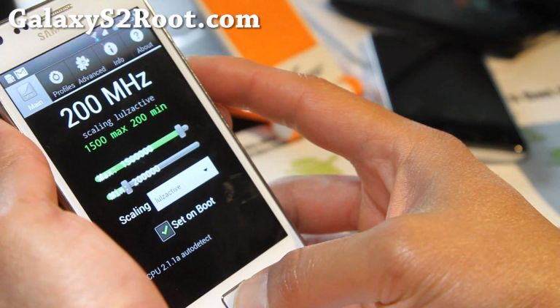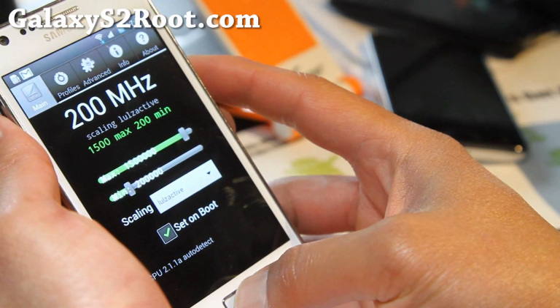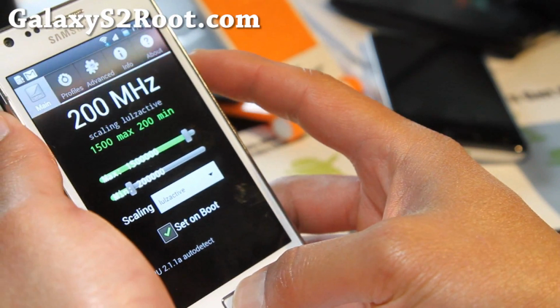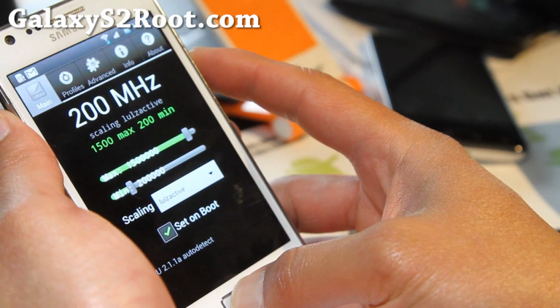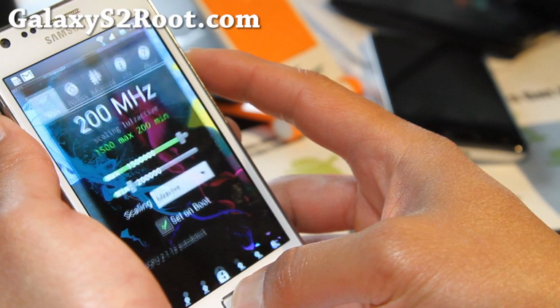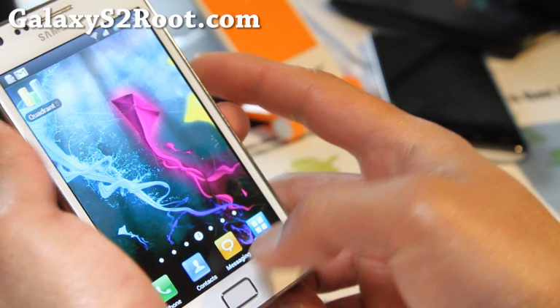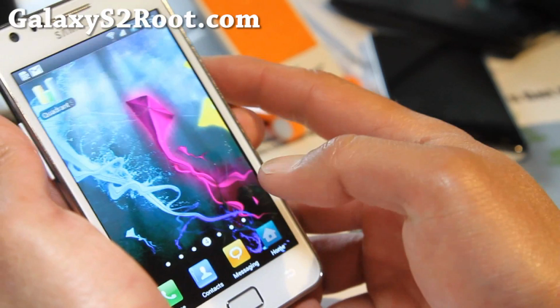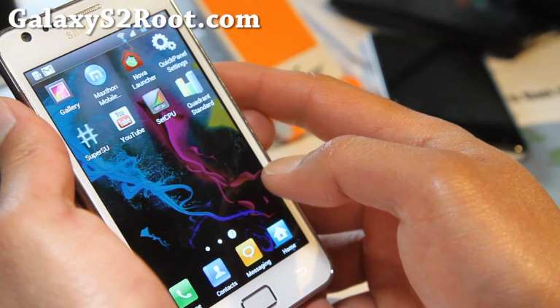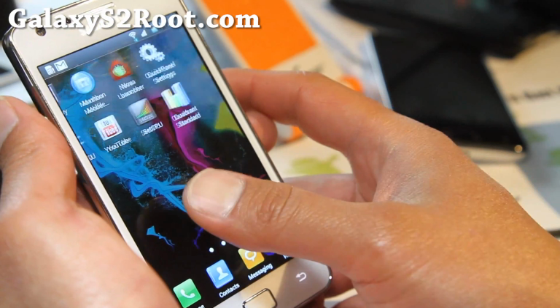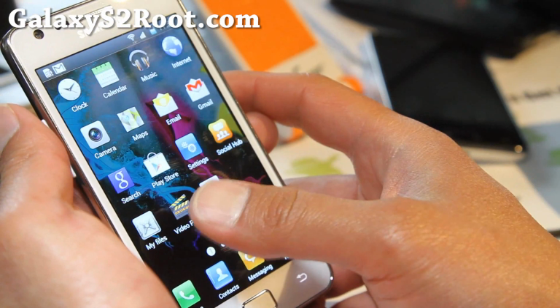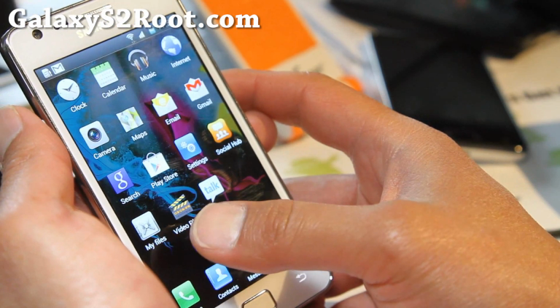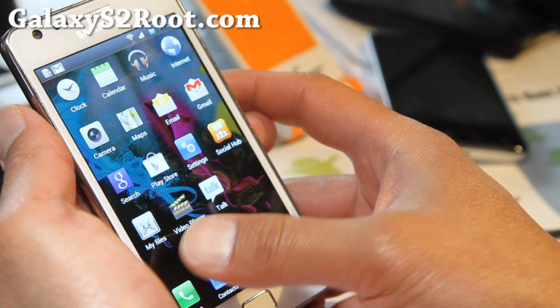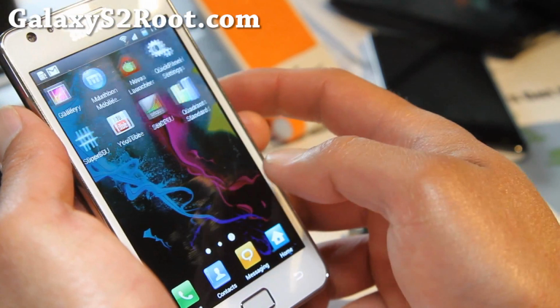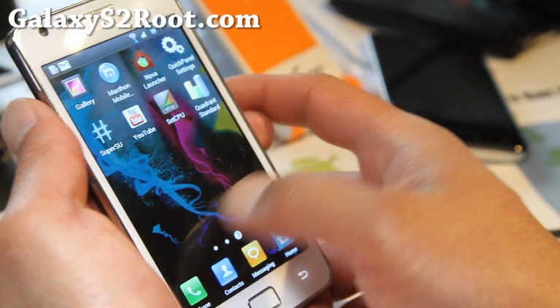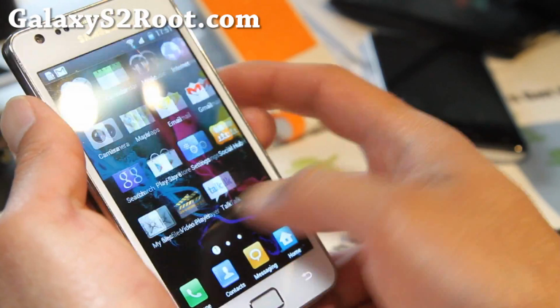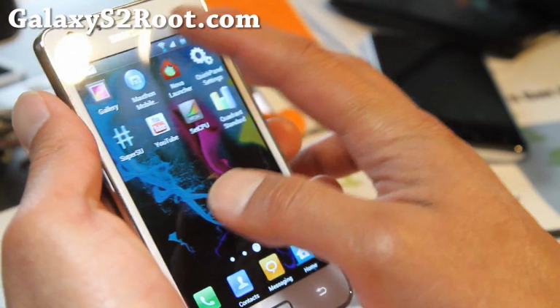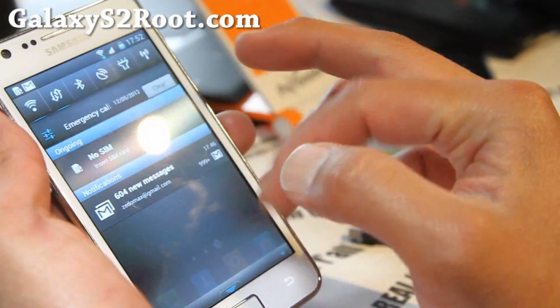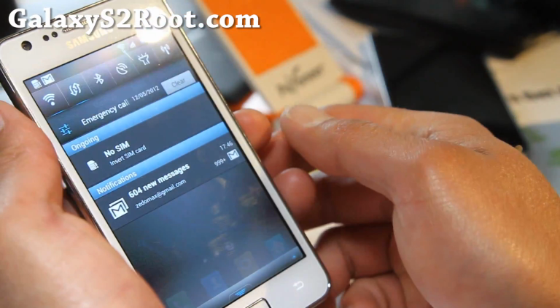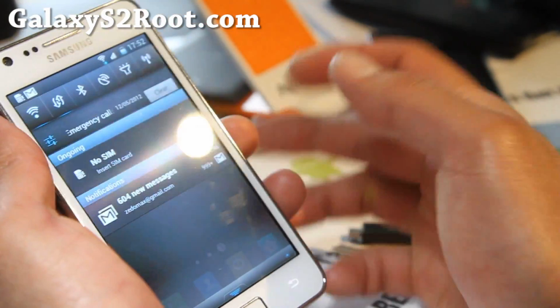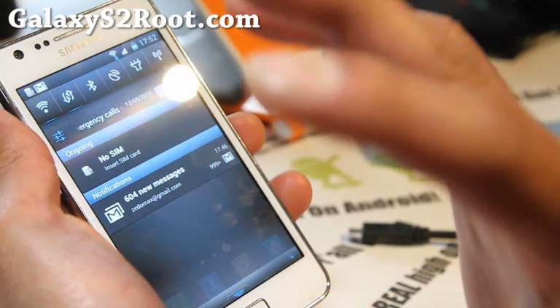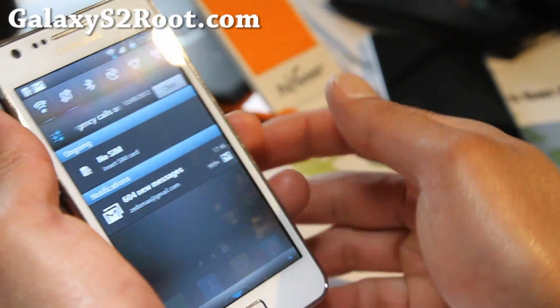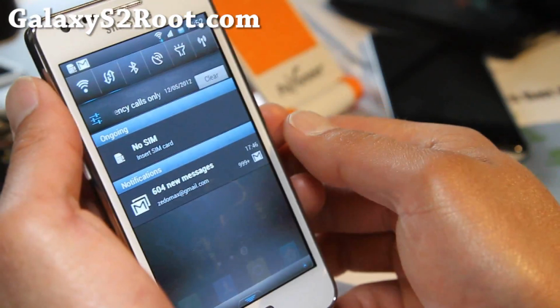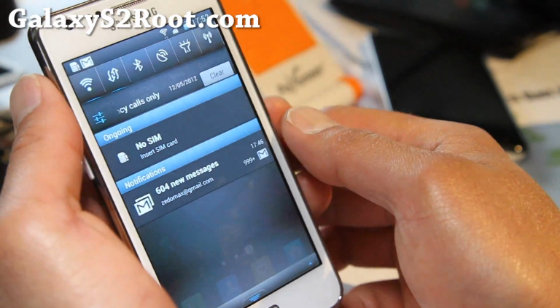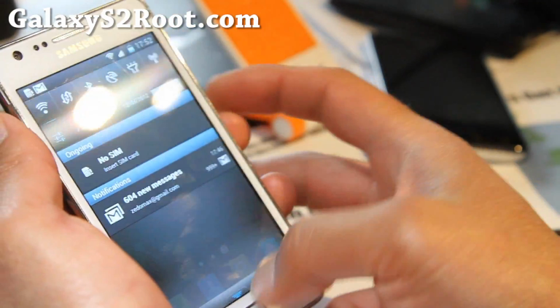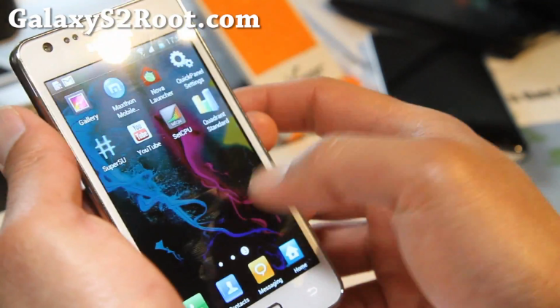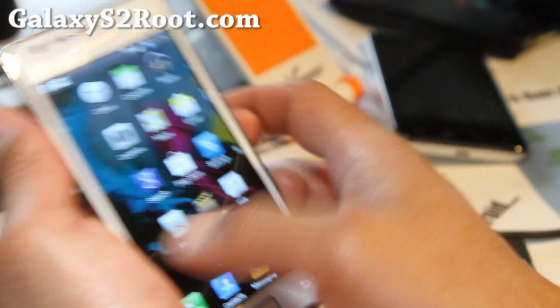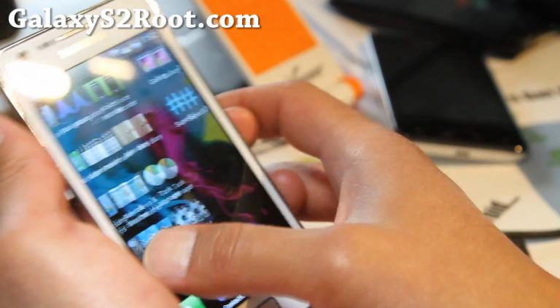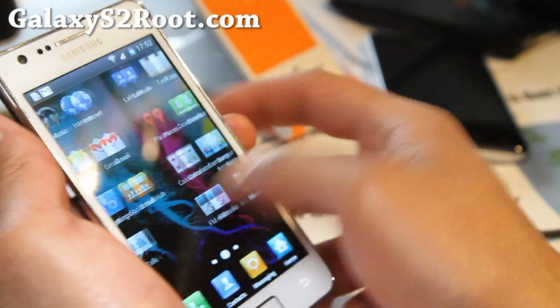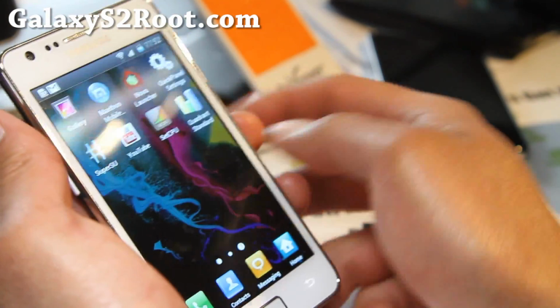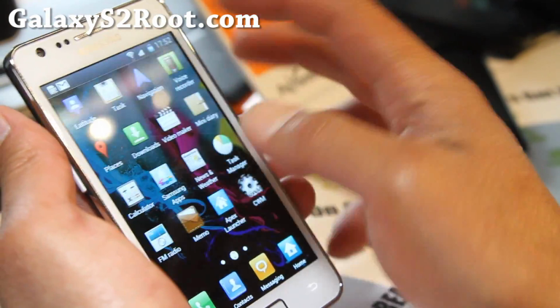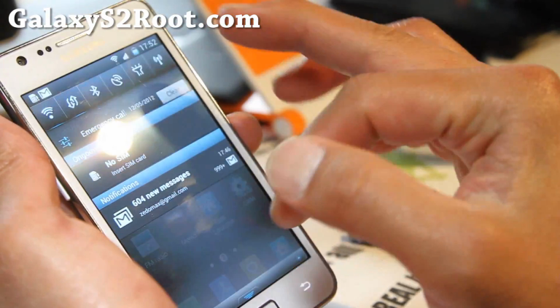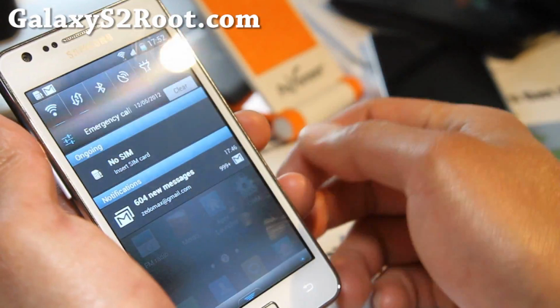The next step up, 1.5, works fine at Lulz Active. You might be able to get more — not sure. On Quadrant I got about 3,000, a little bit over 3,000 — not too bad. Those numbers aren't everything, but it is very lag-free and super fast. I'm very surprised.